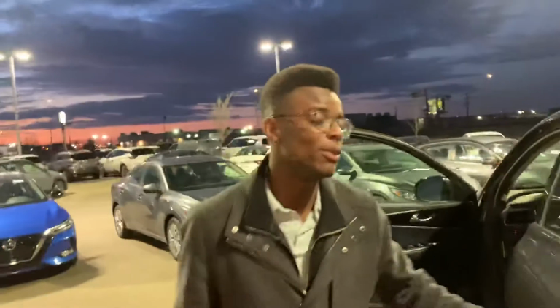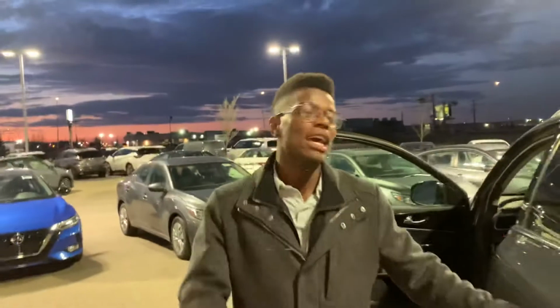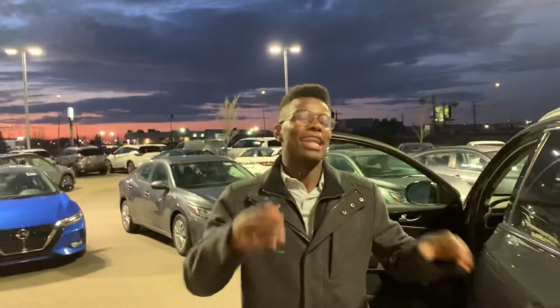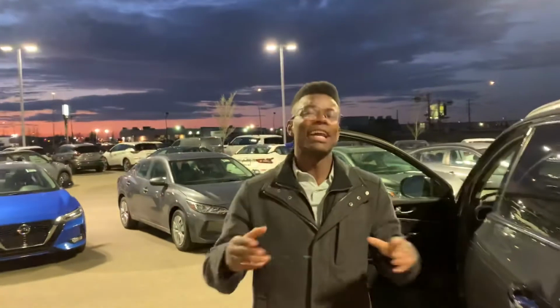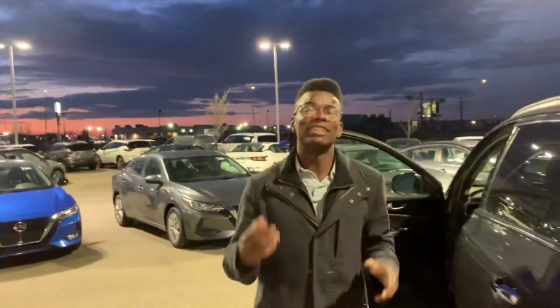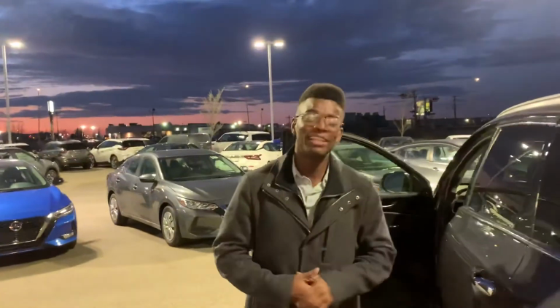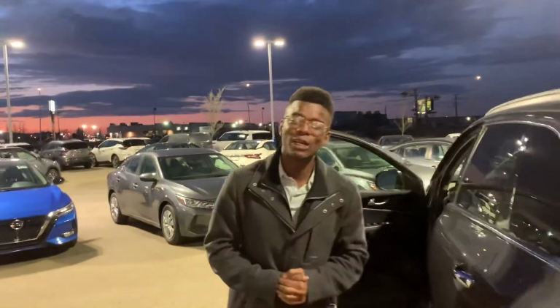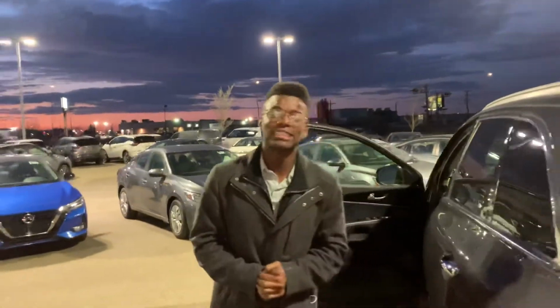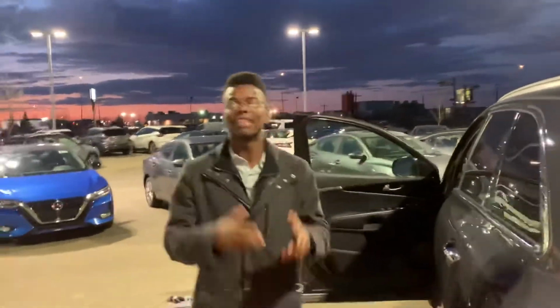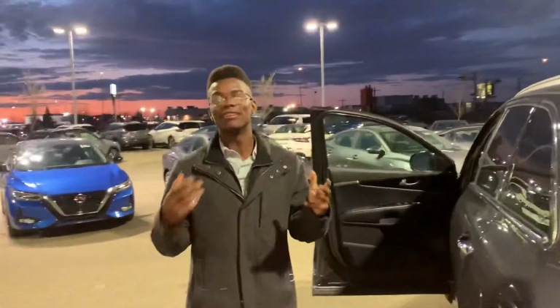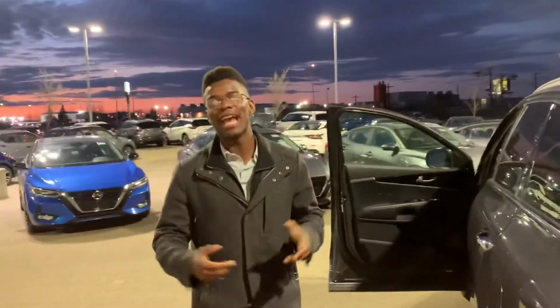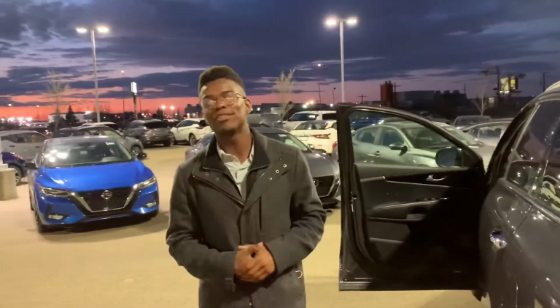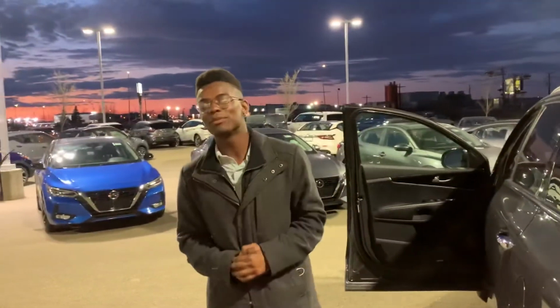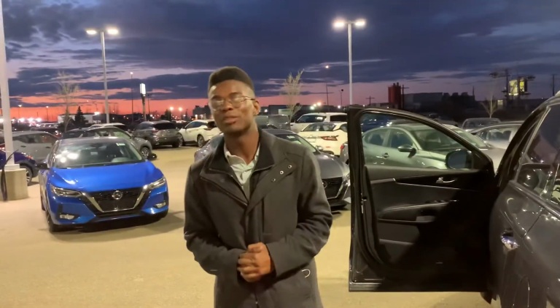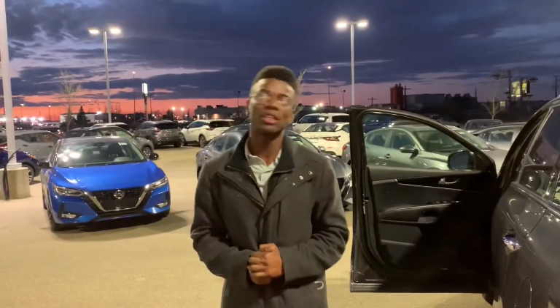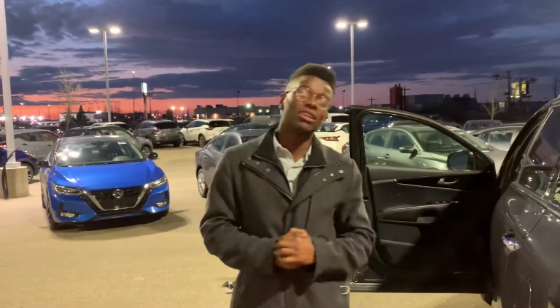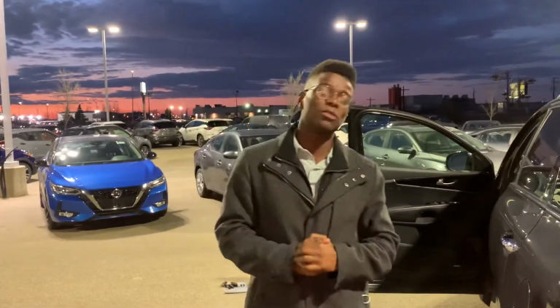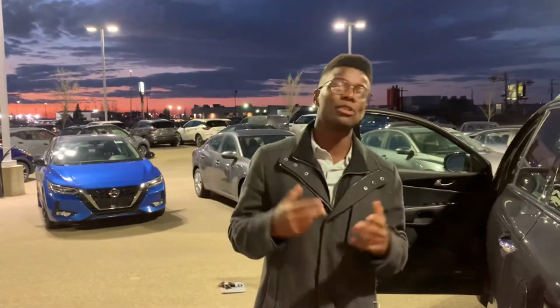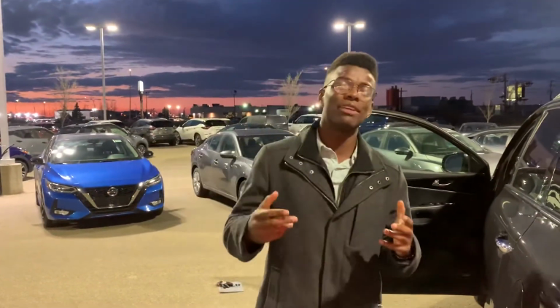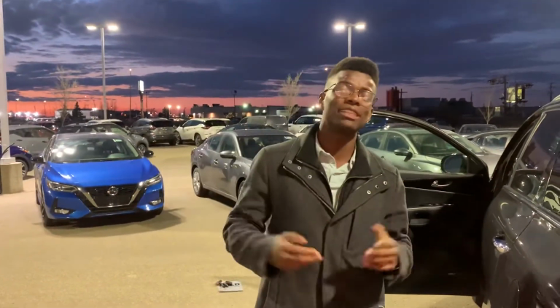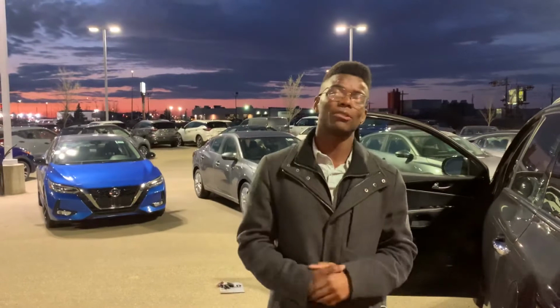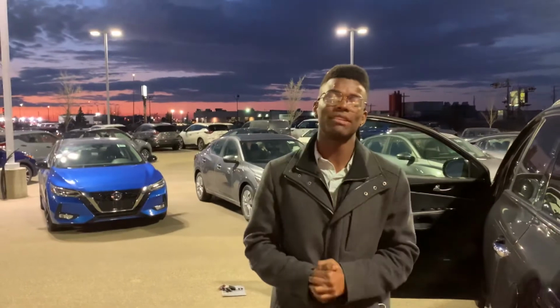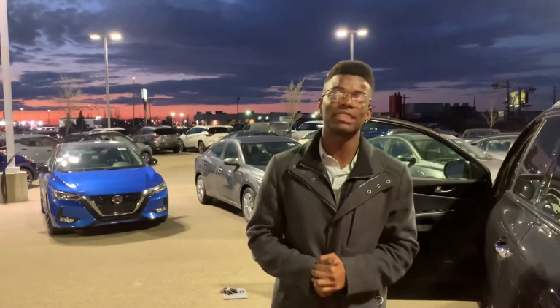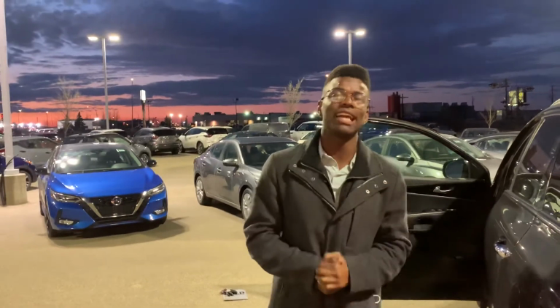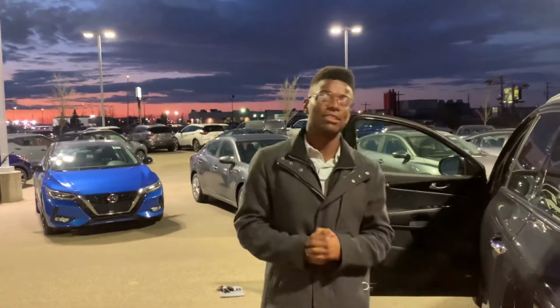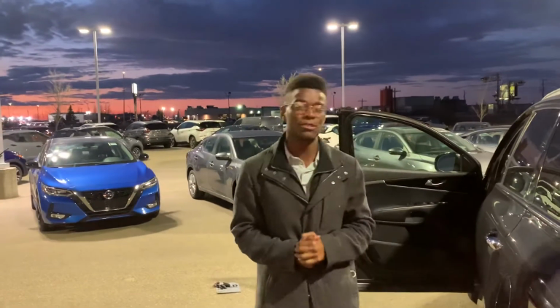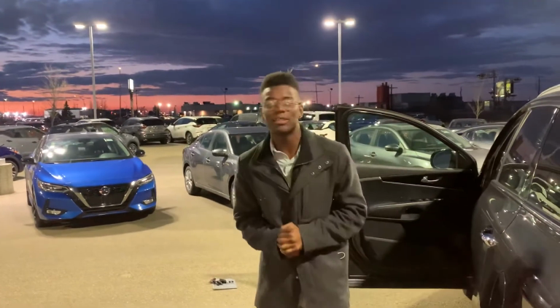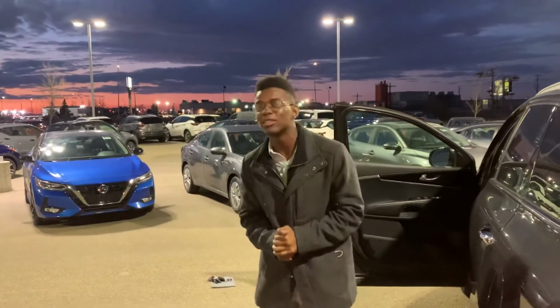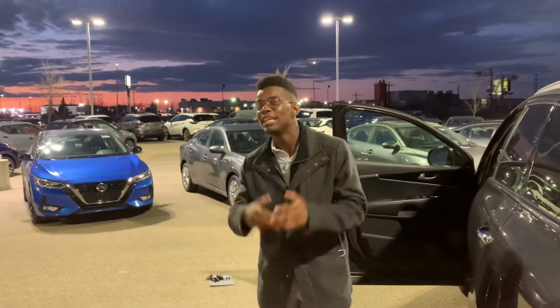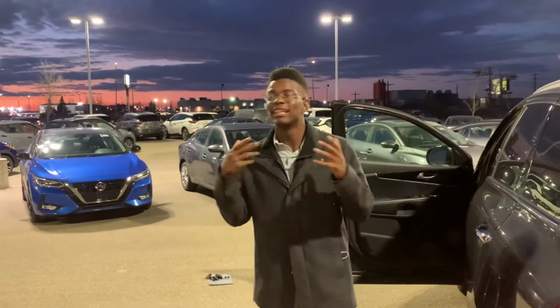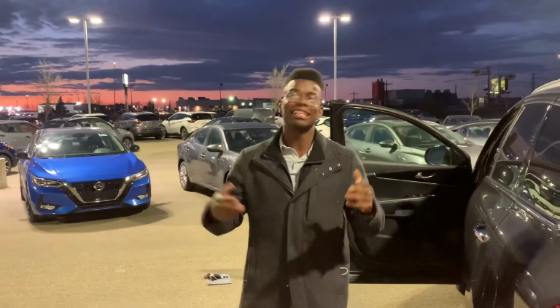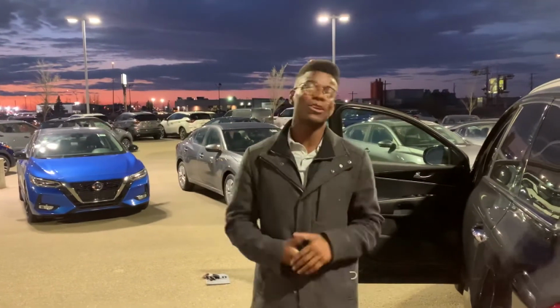I know you have a ton of questions and I'd love to answer them, so give me a call at the store: 780-769-0060. Let's get started.